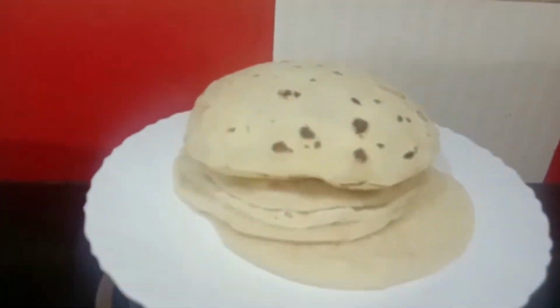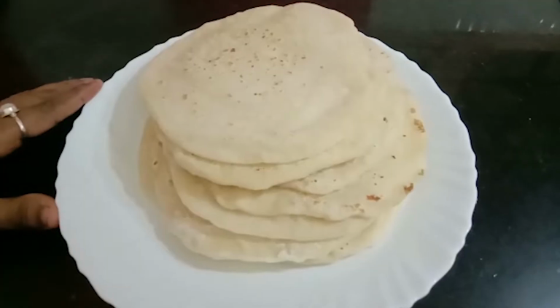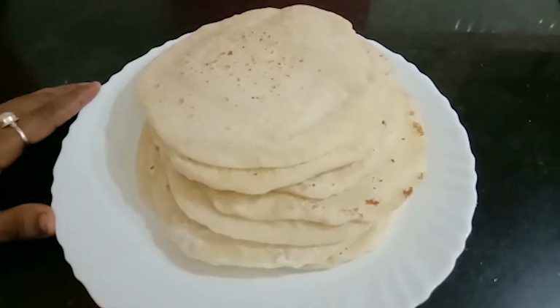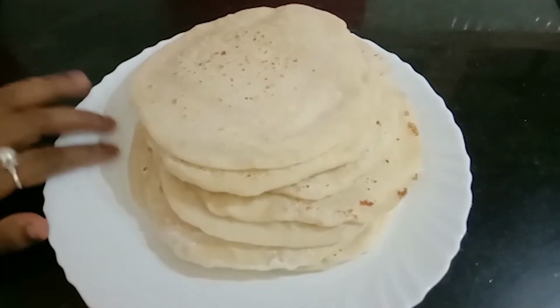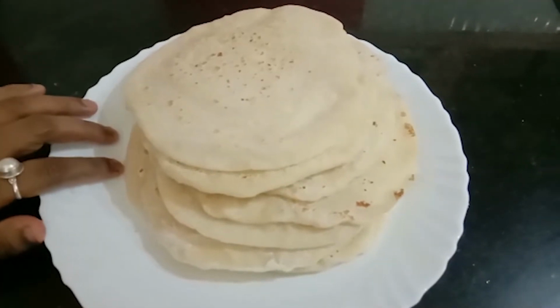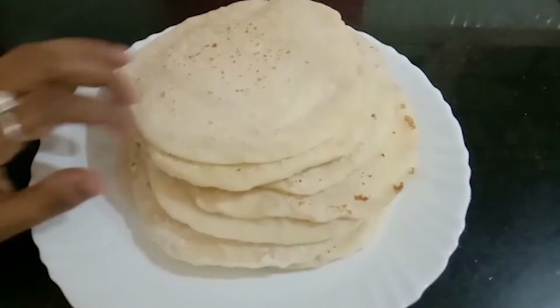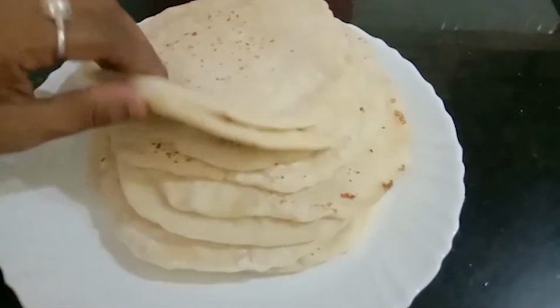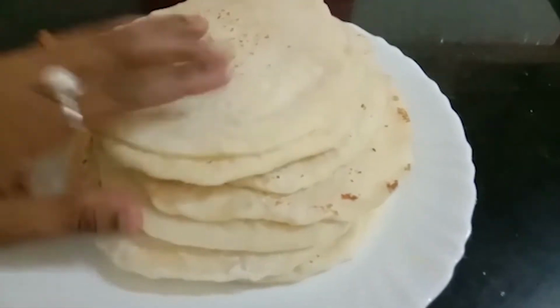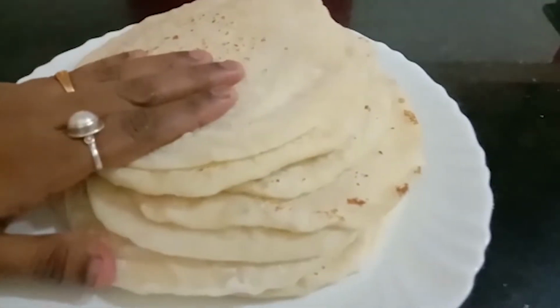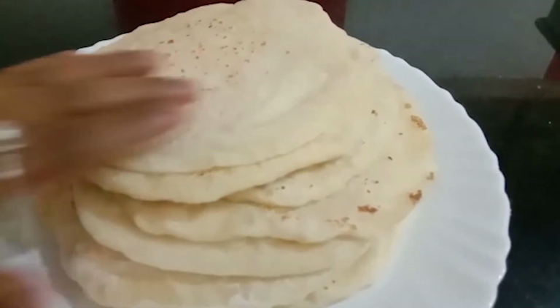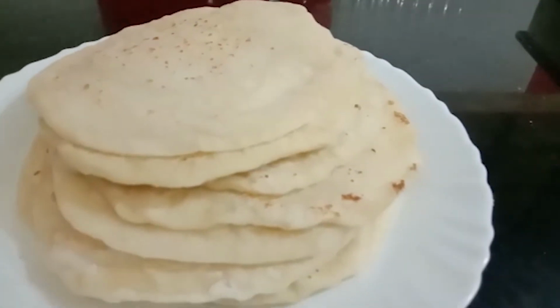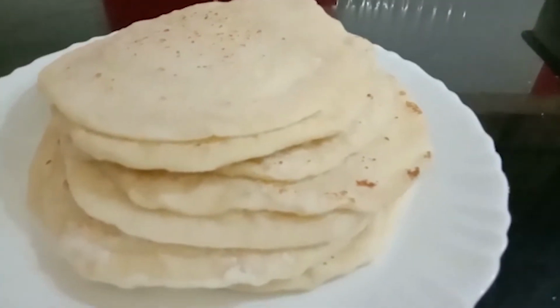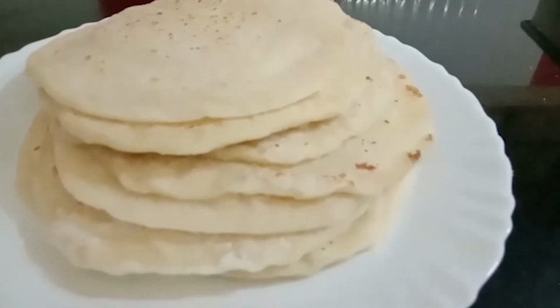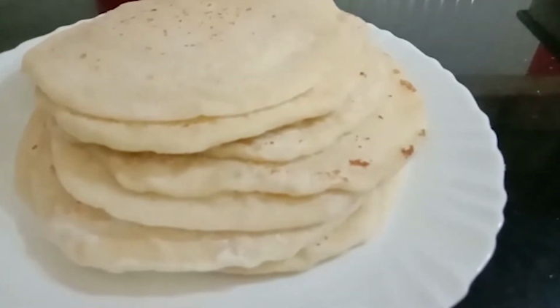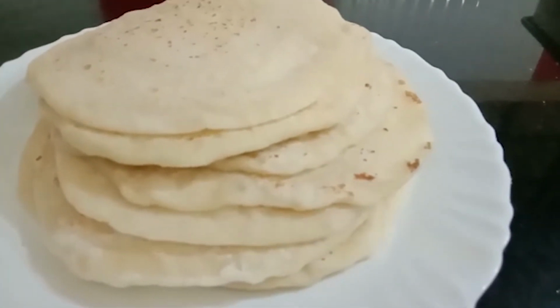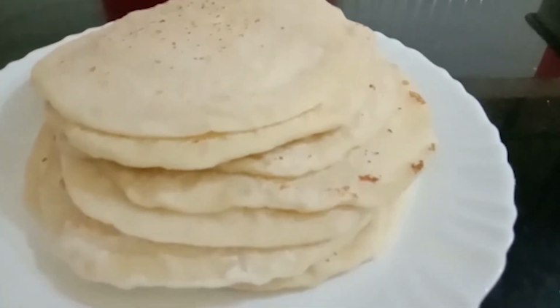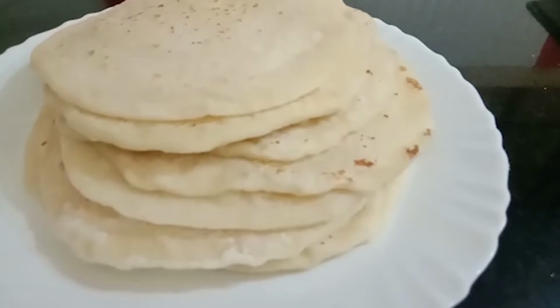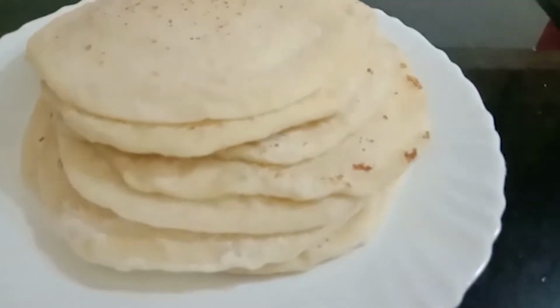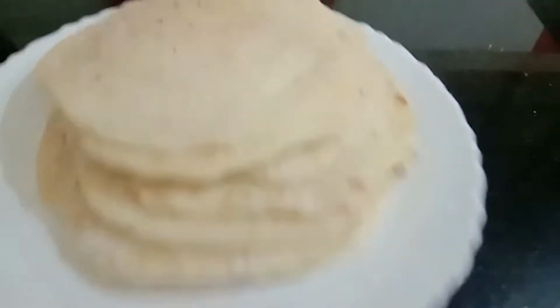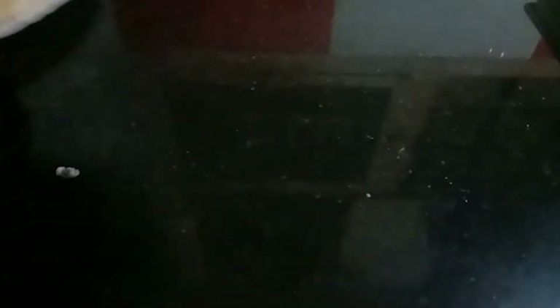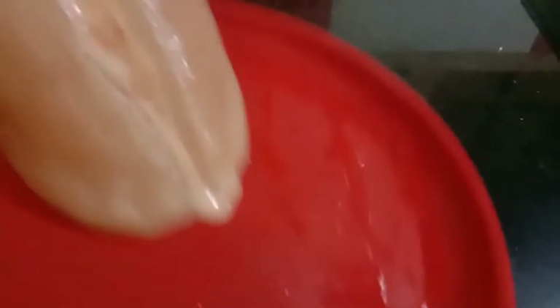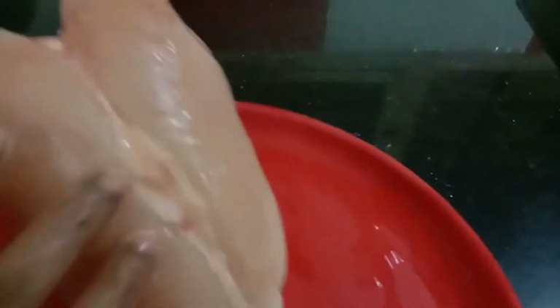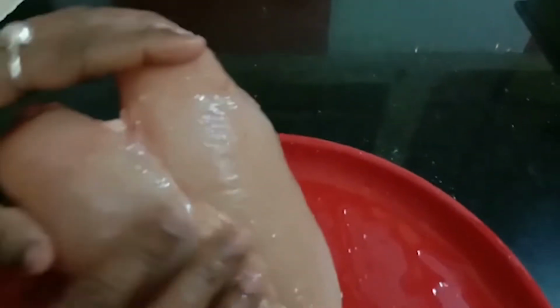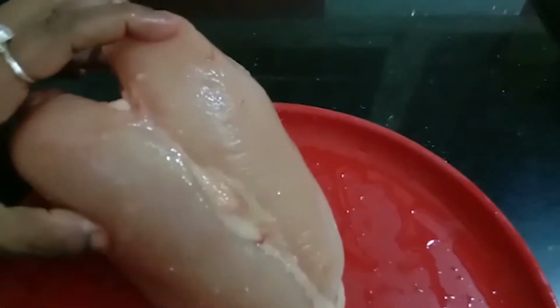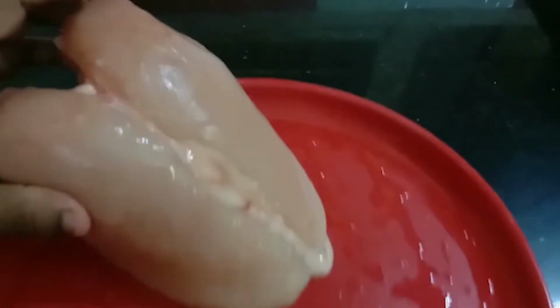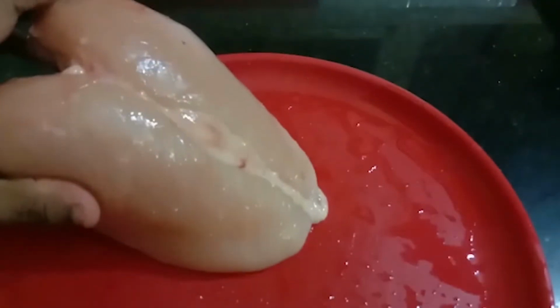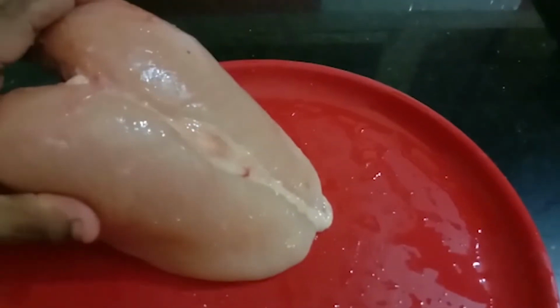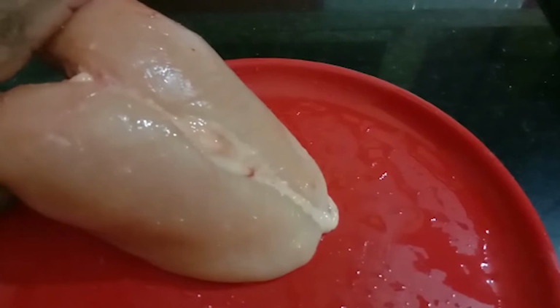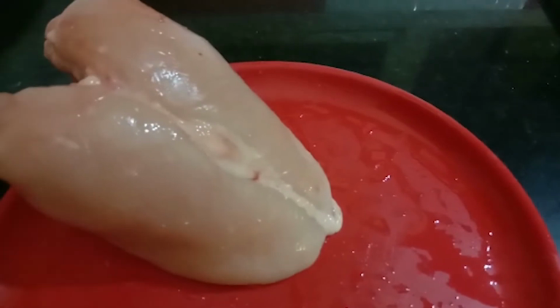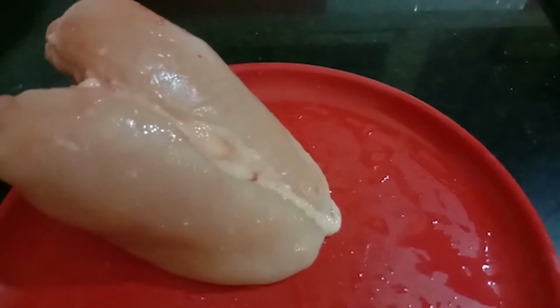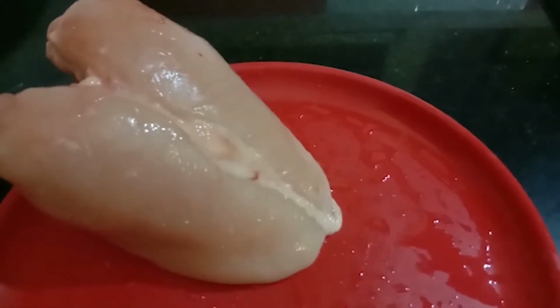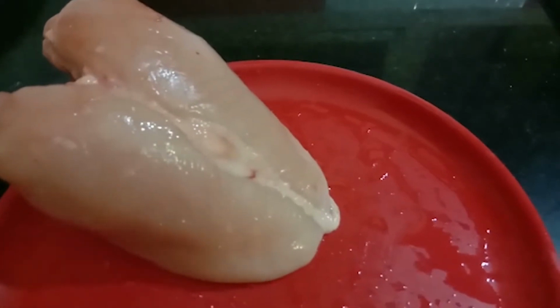Now we are ready — it will be soft and we are ready to fill the next step. Then we will put the breast to wash it and then we will fry it.